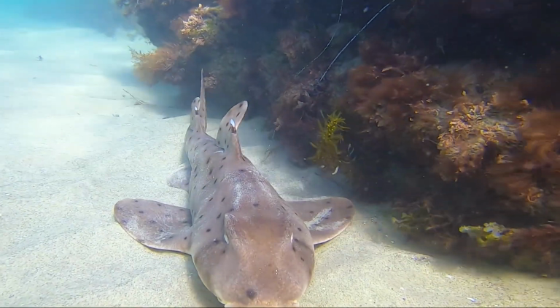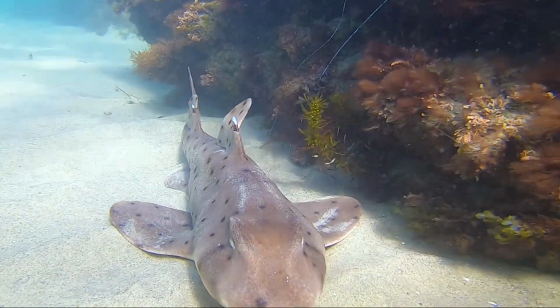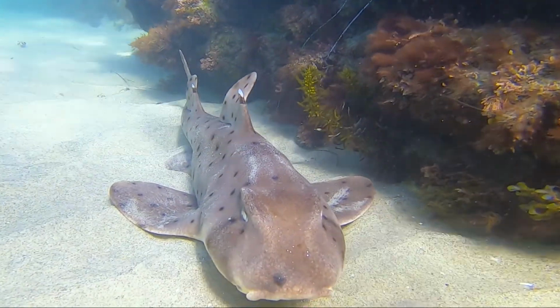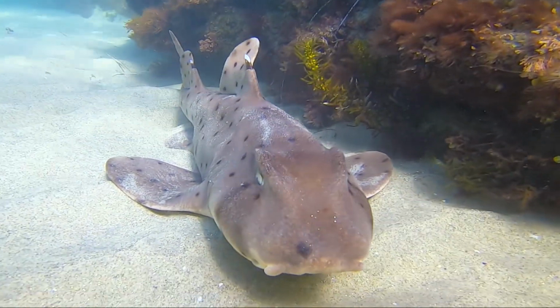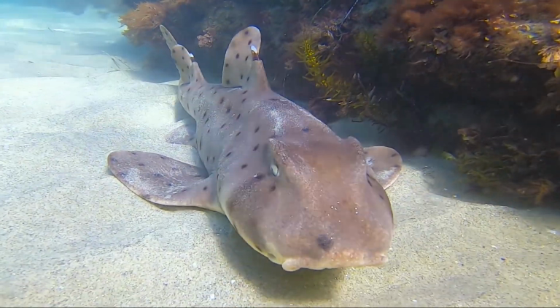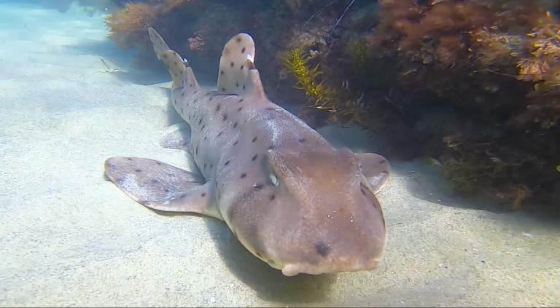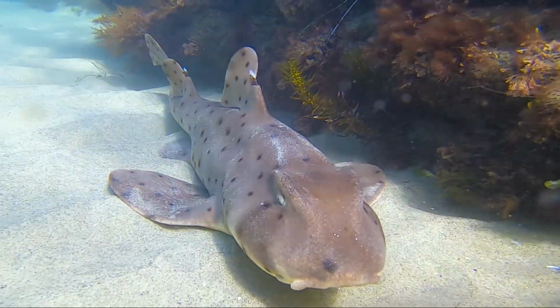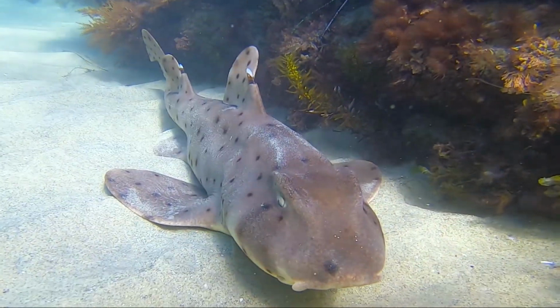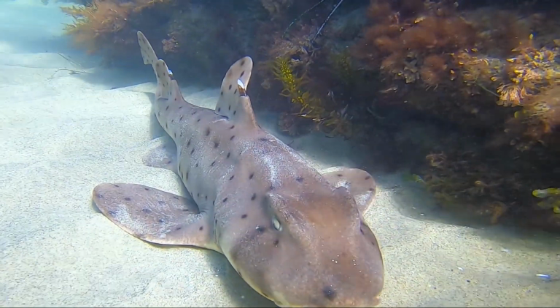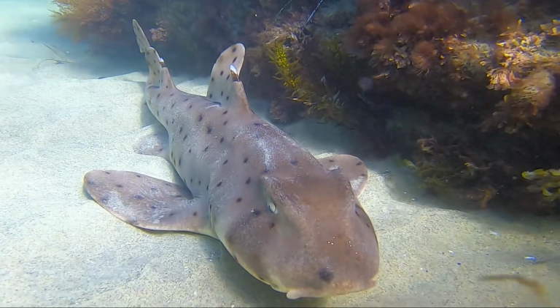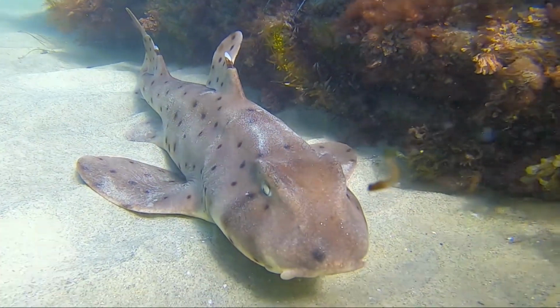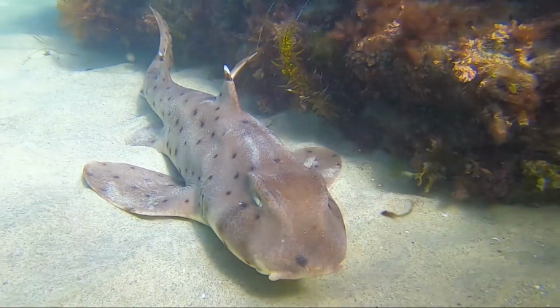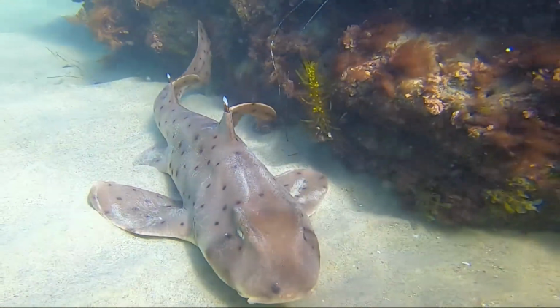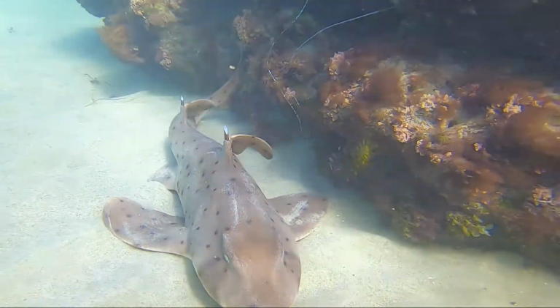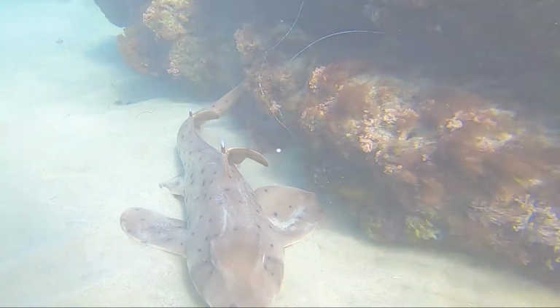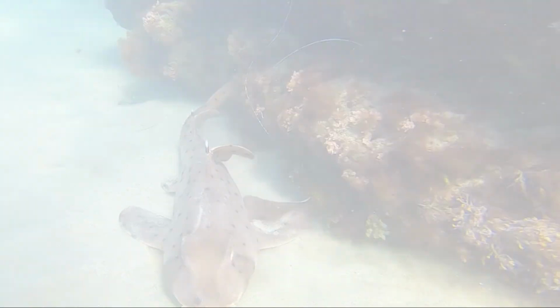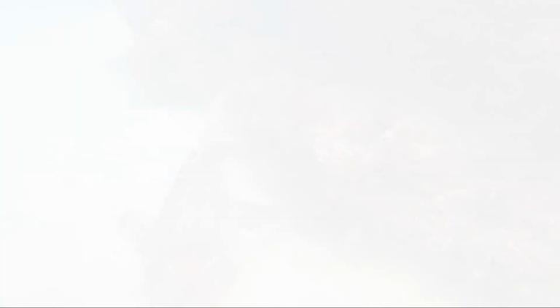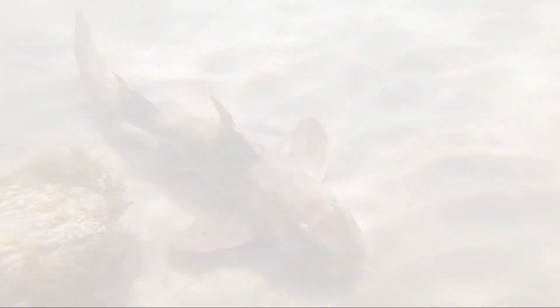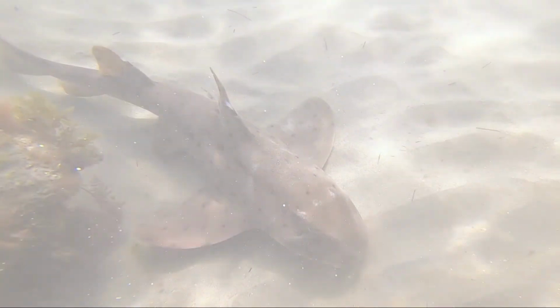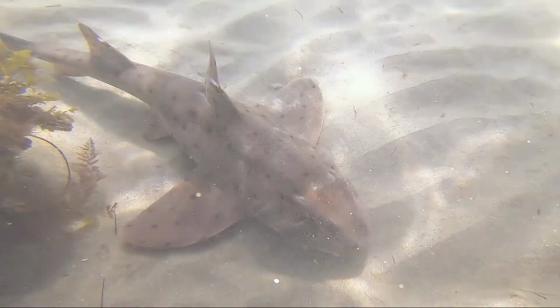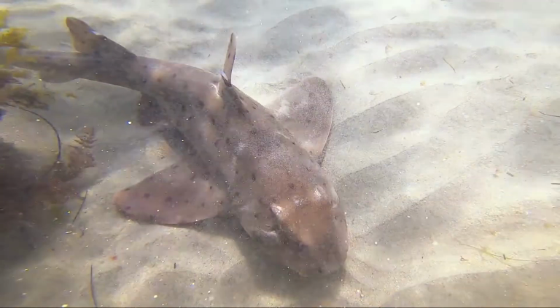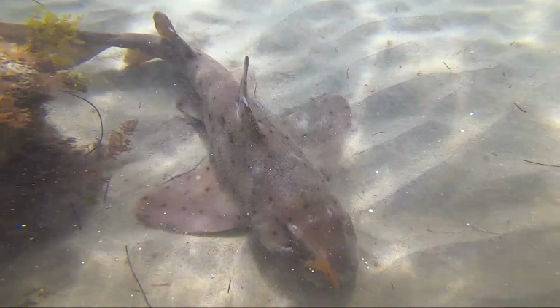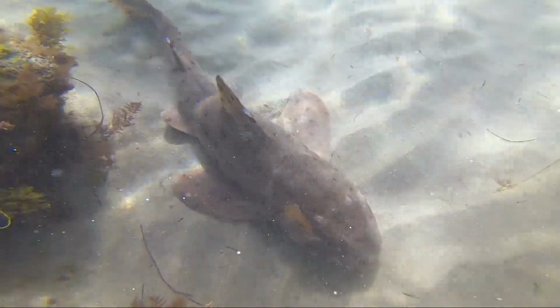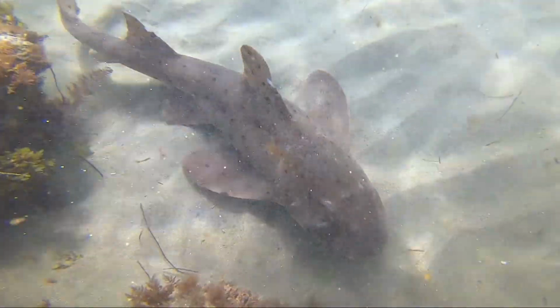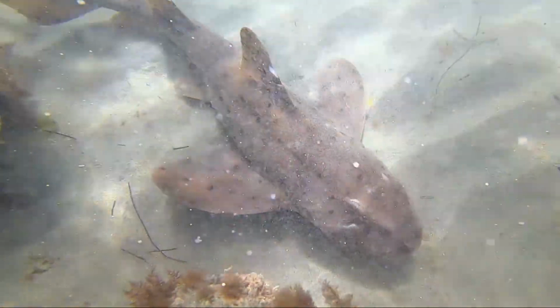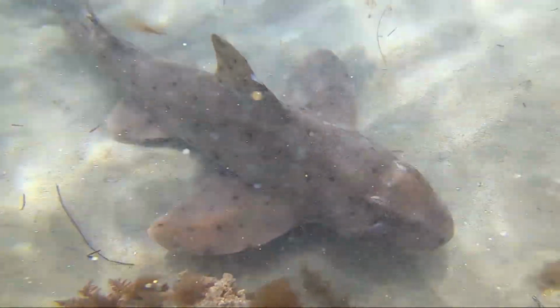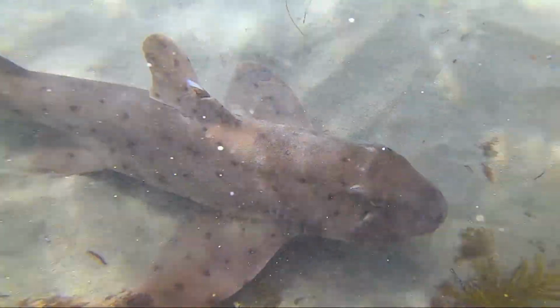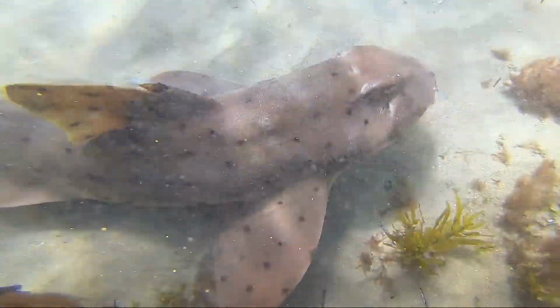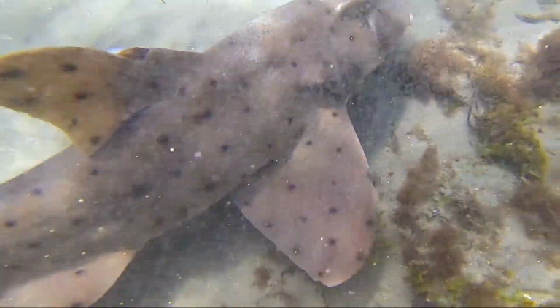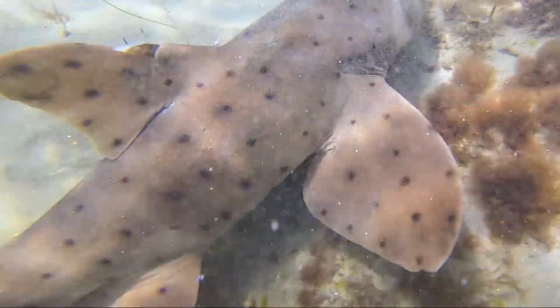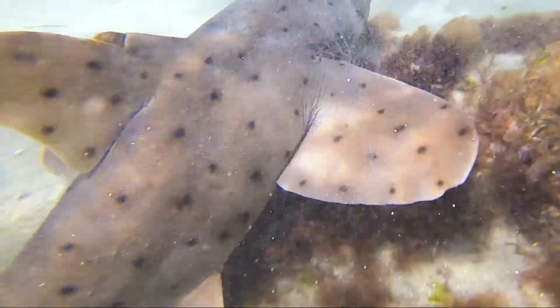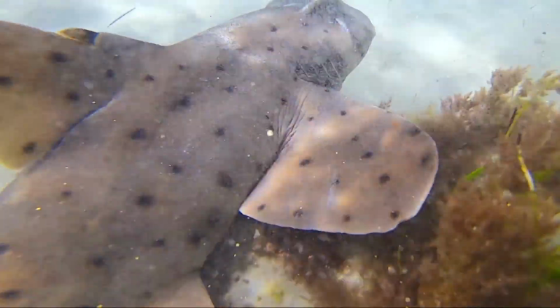Young horn sharks are segregated spatially from adults, preferring shallow rocky reefs and algae beds. This horn shark is close to shore, hanging out in the seagrass along the shallow reefs.